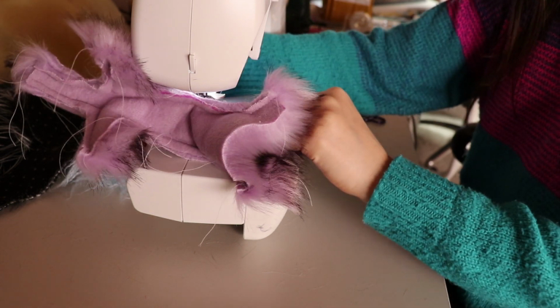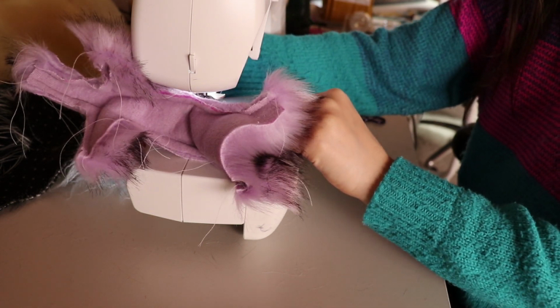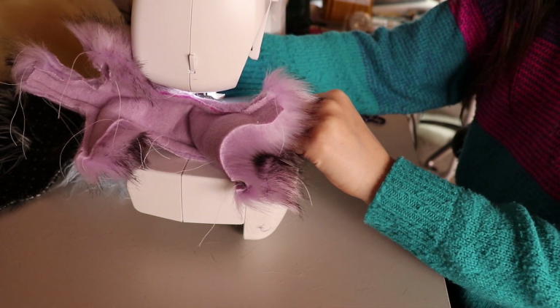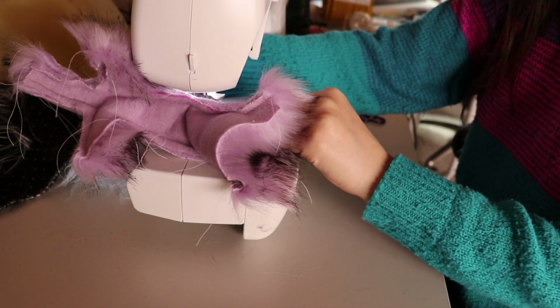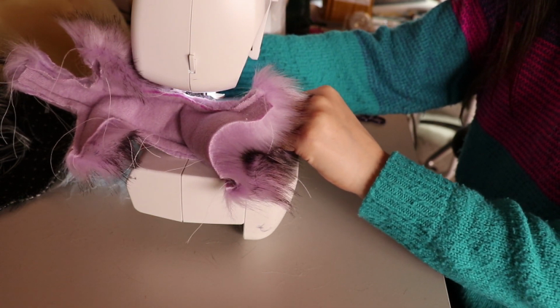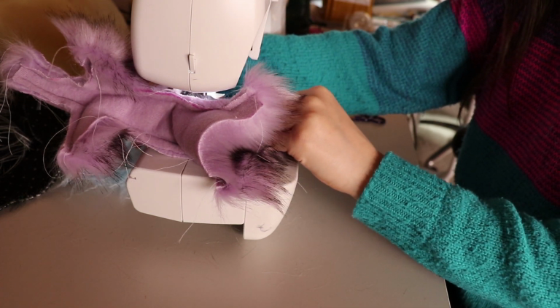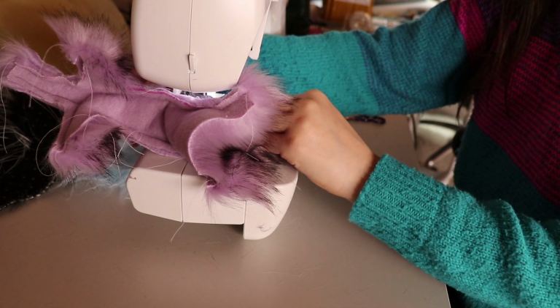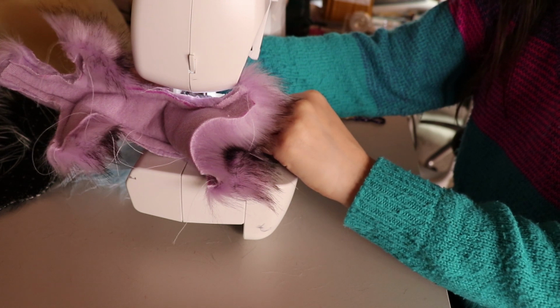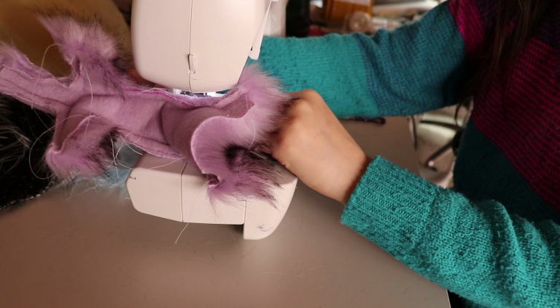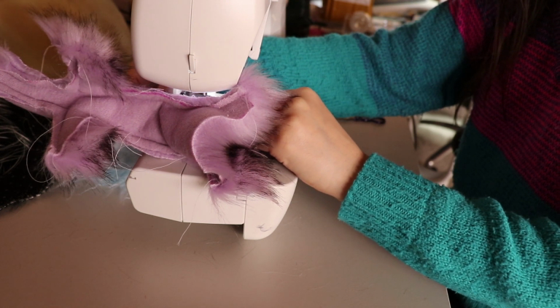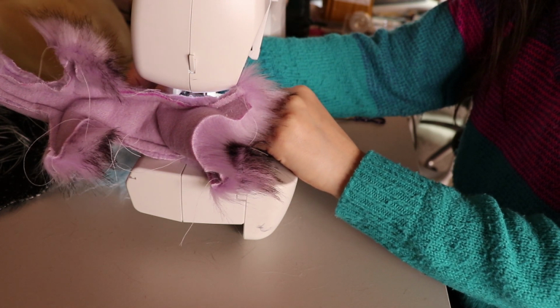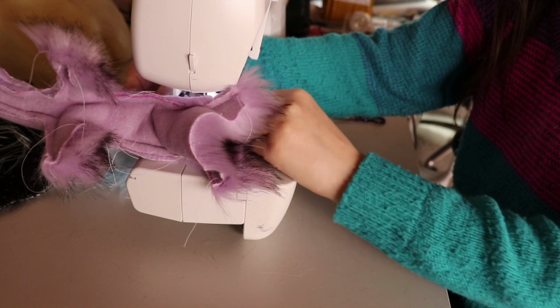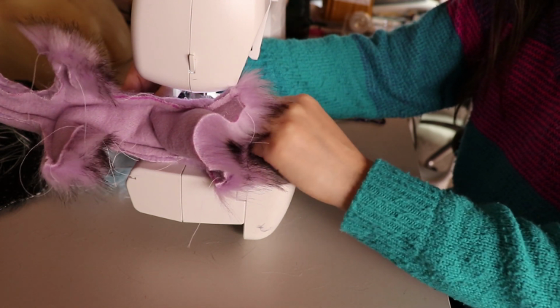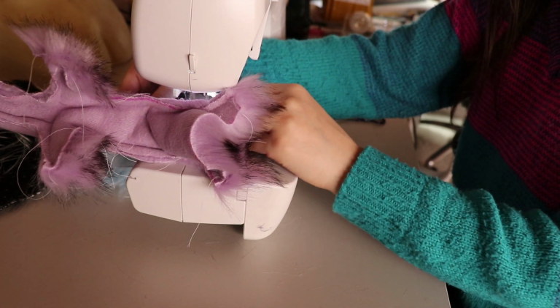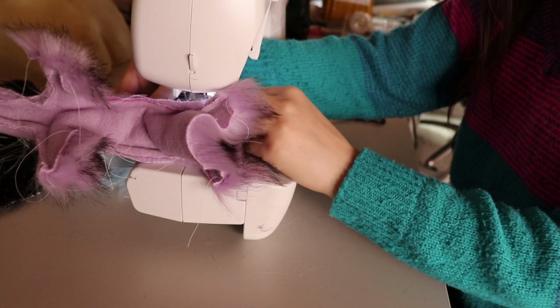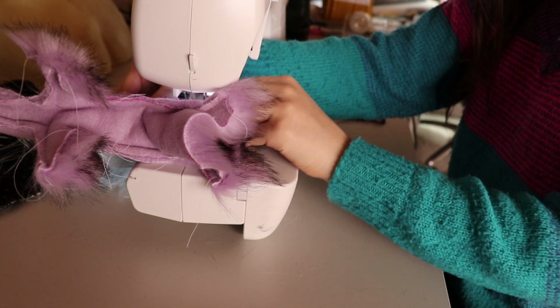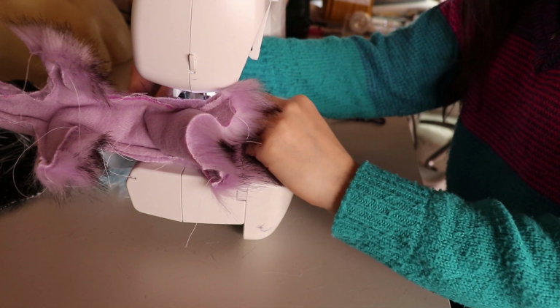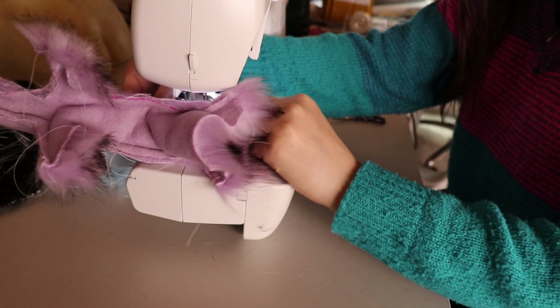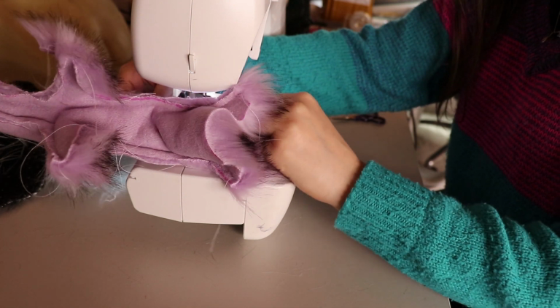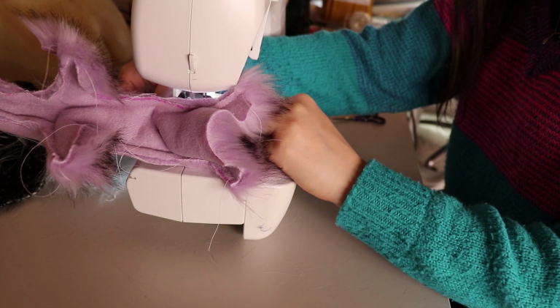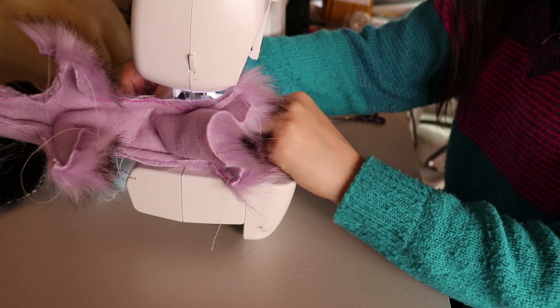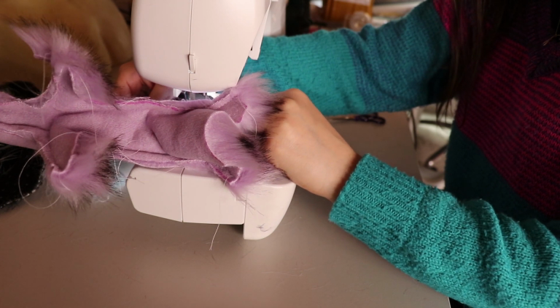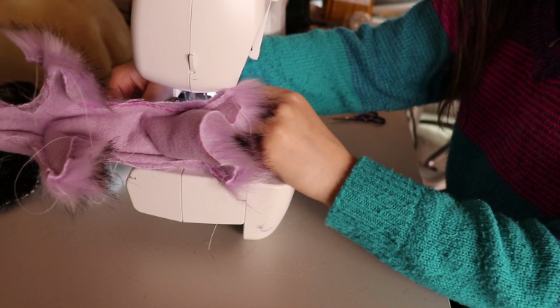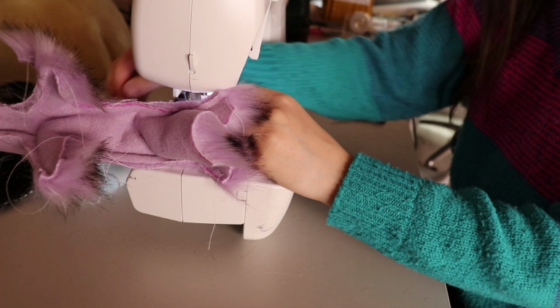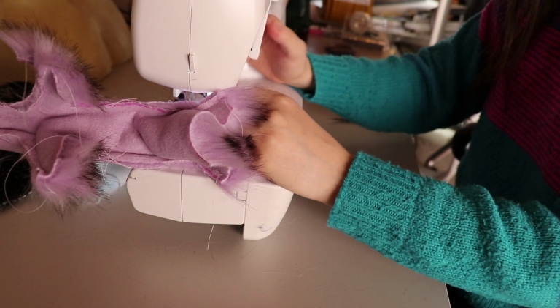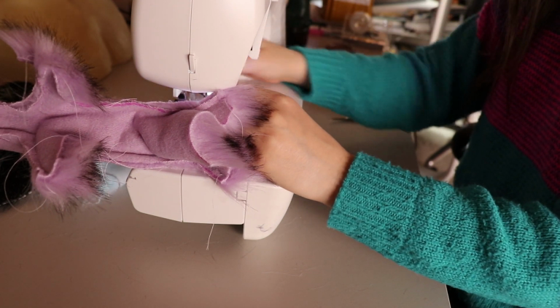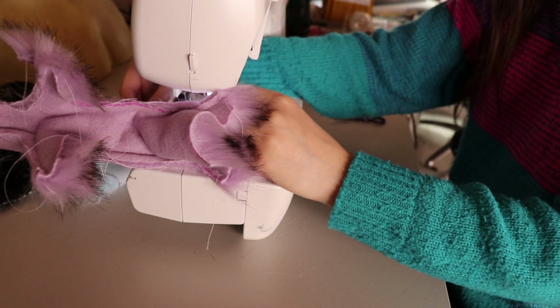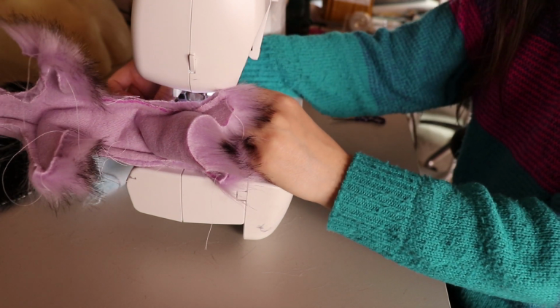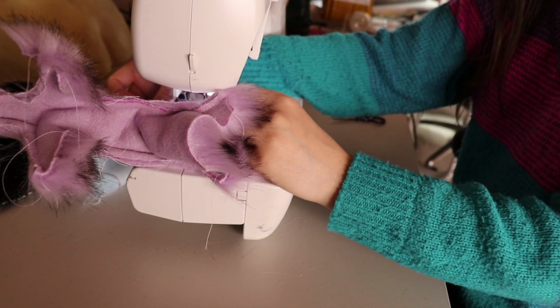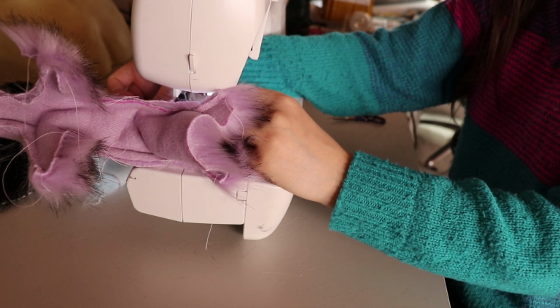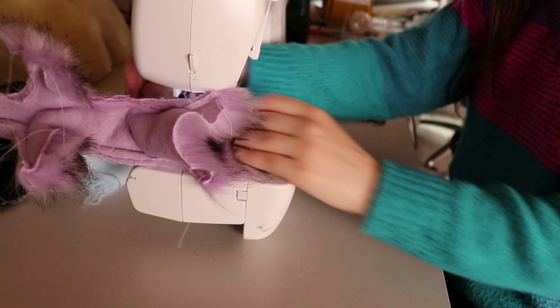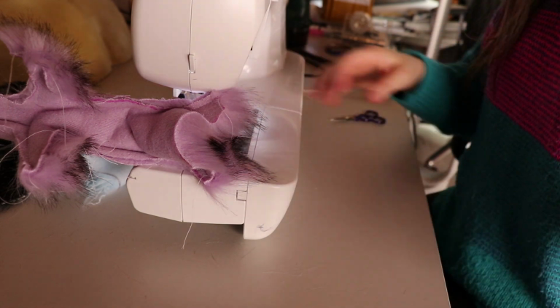Once that's sewn up, you can flip everything inside out and comb out all the little faux fur pile pieces that have been sewn down. I just use a little pick tool to pull them out and that works a treat.